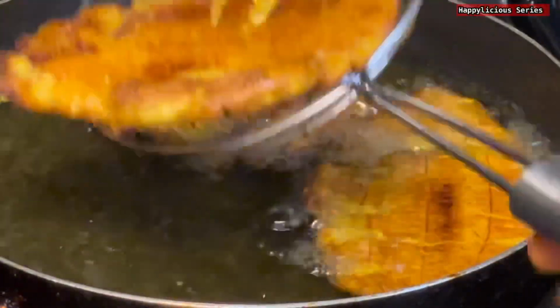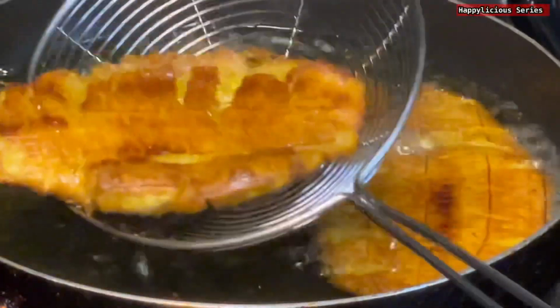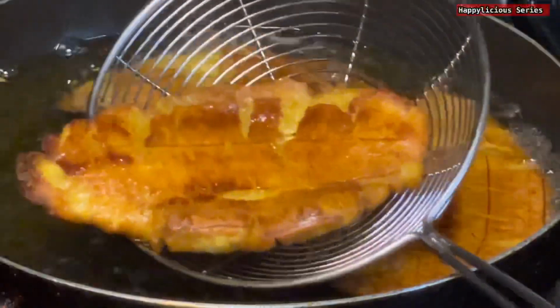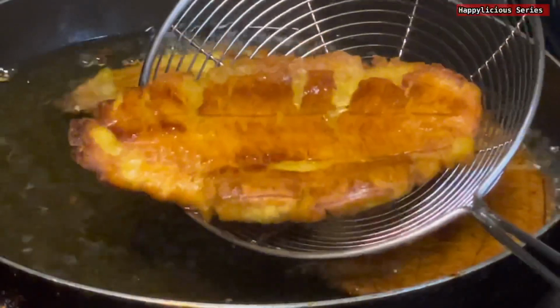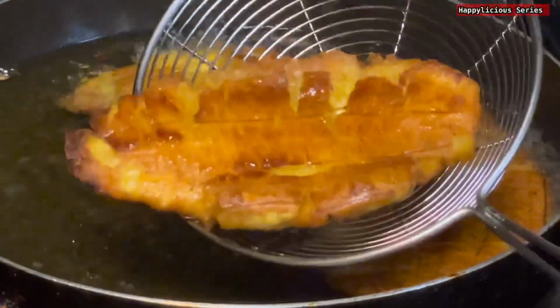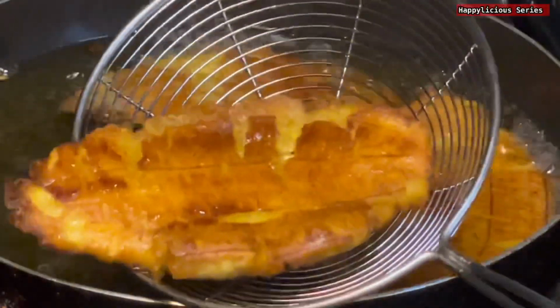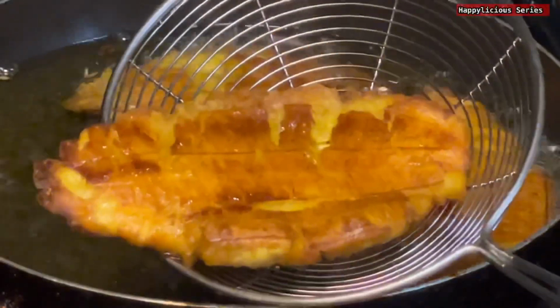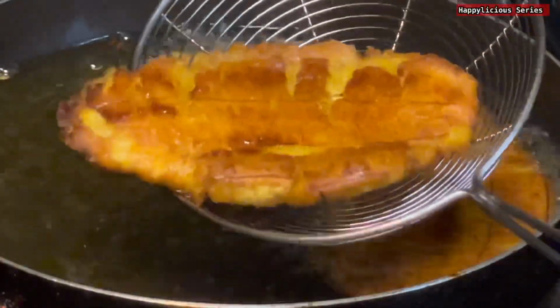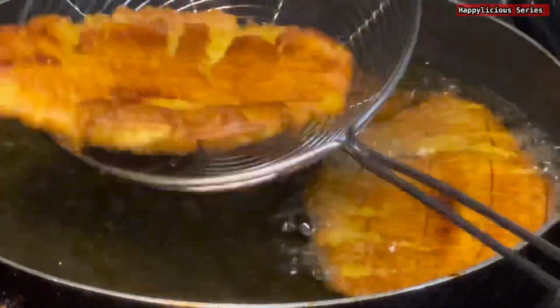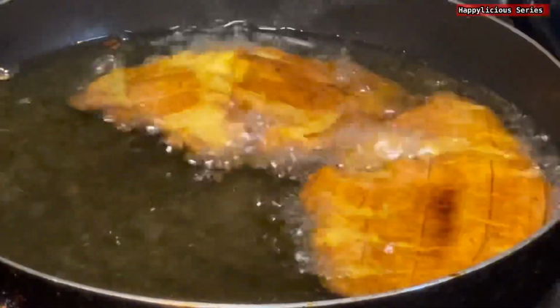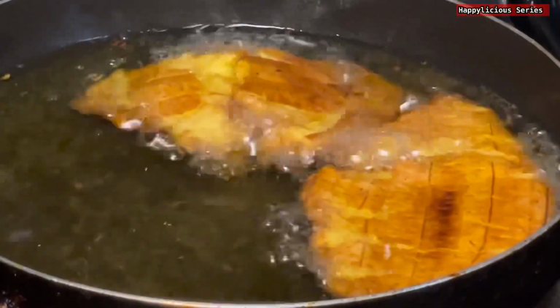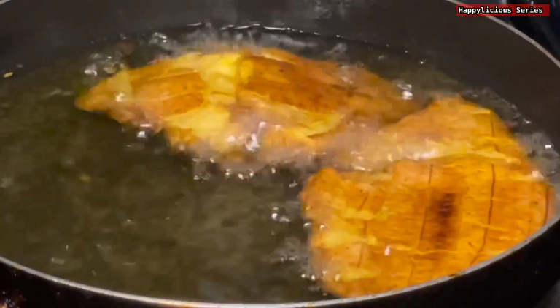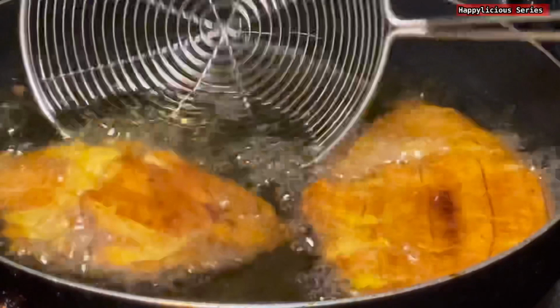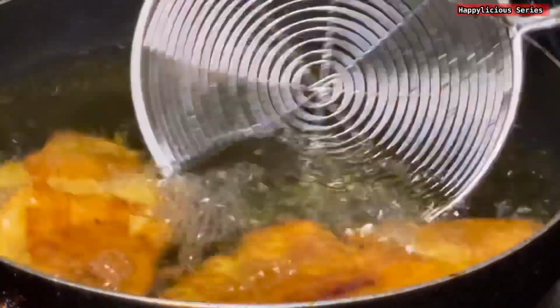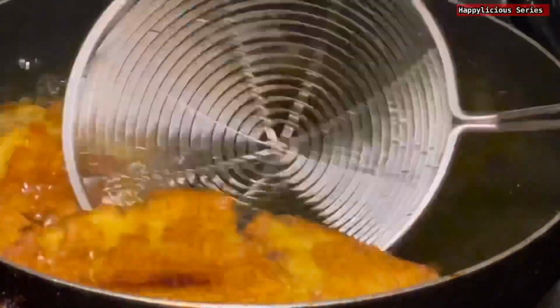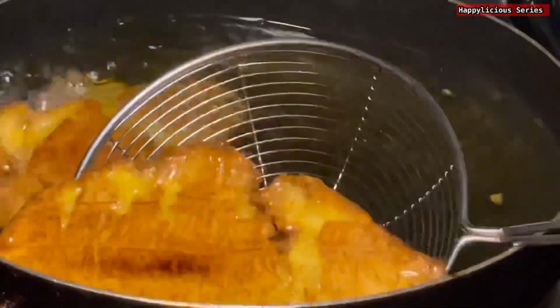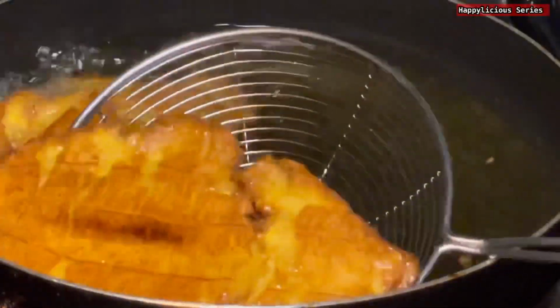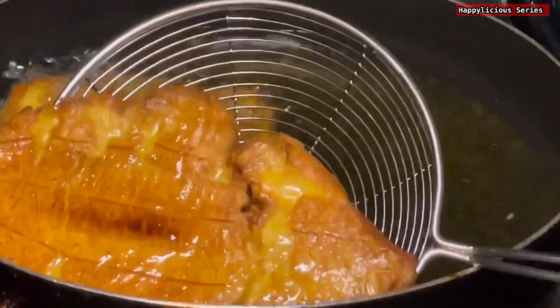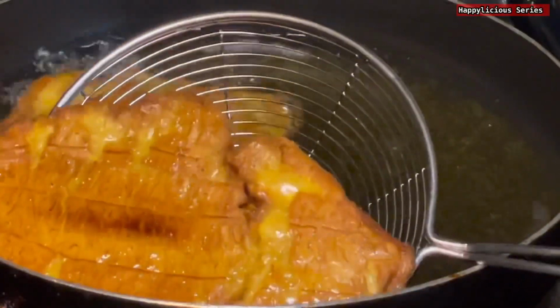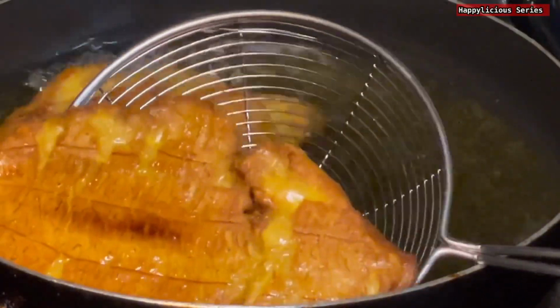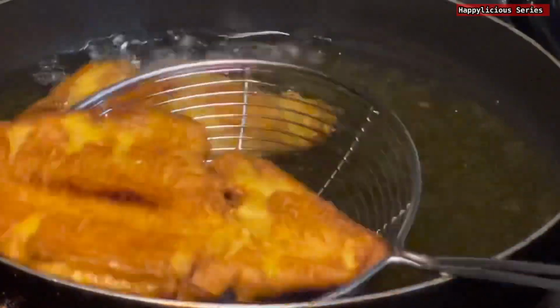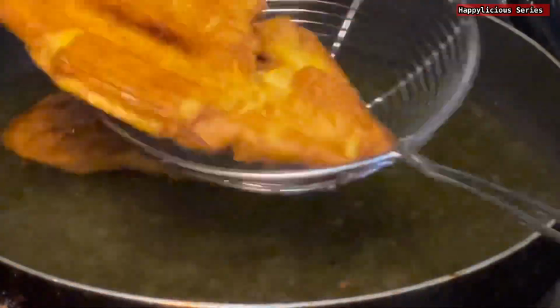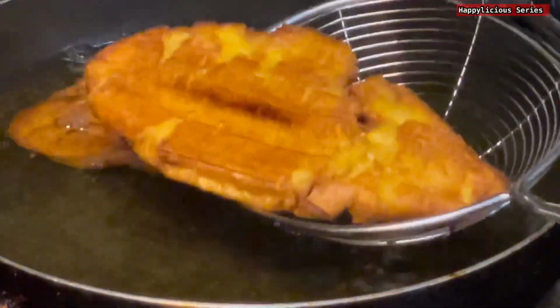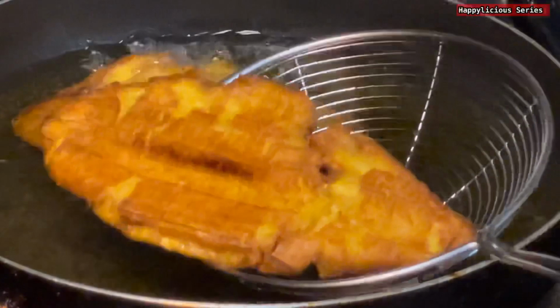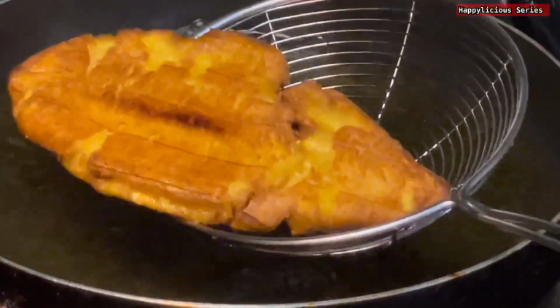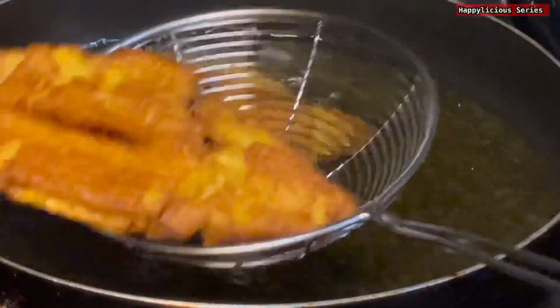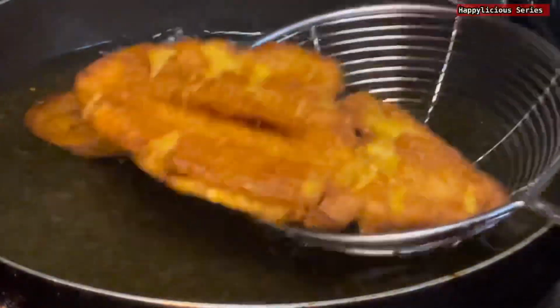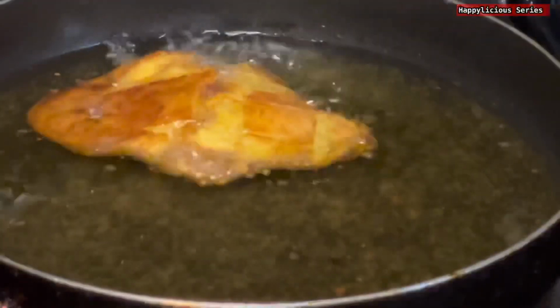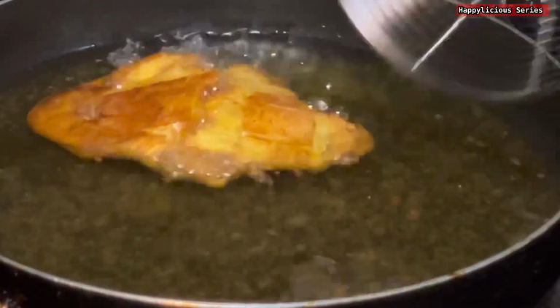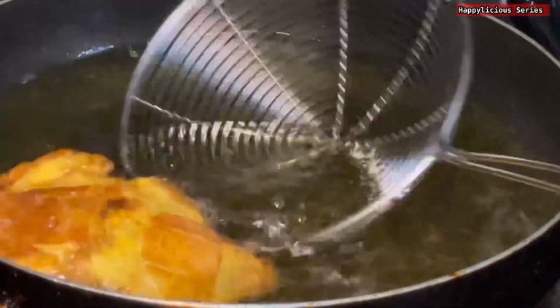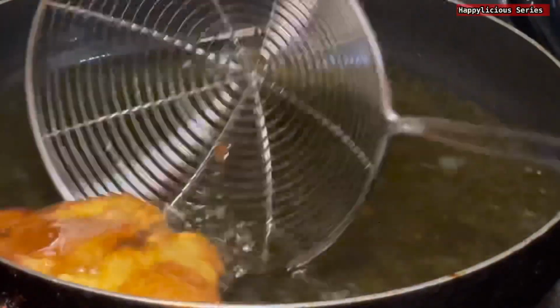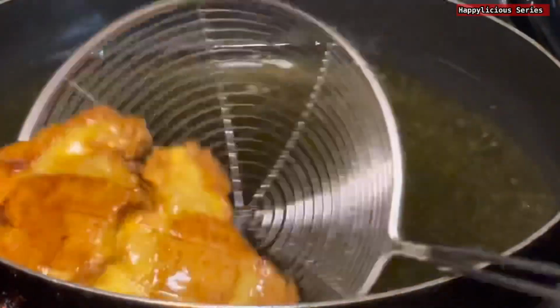Look at how beautiful this looks already — and it's crunchy! This is a great snack, honestly. I'm going to repeat the same process until we are done.